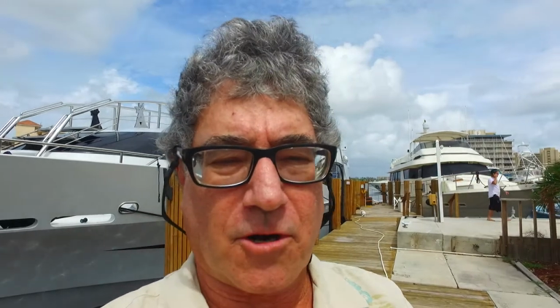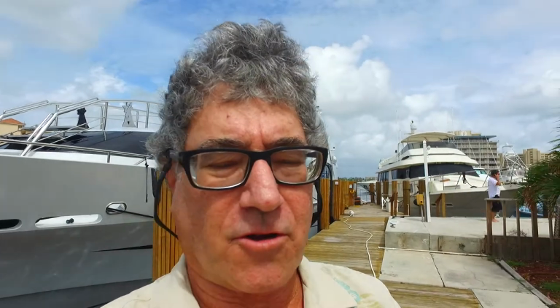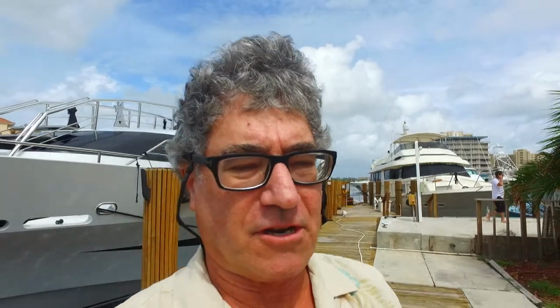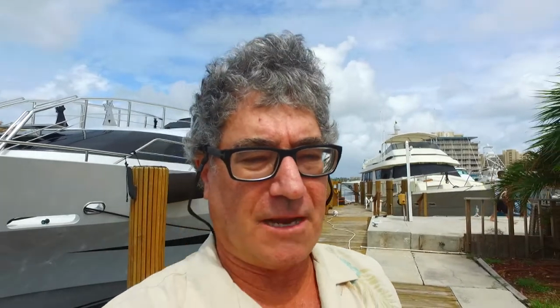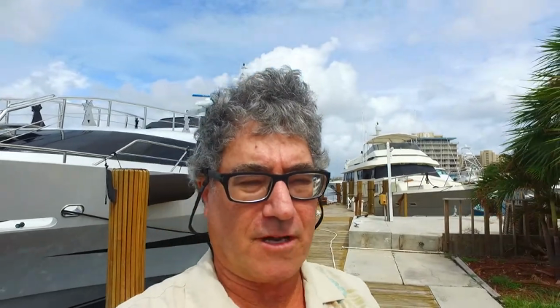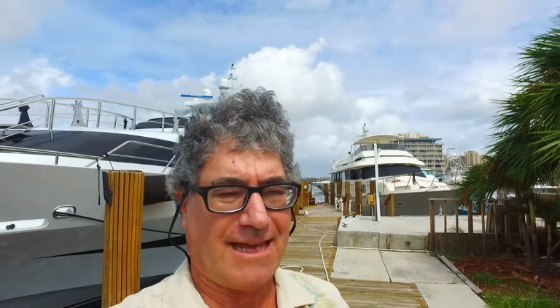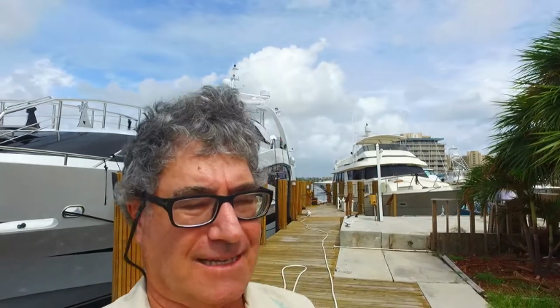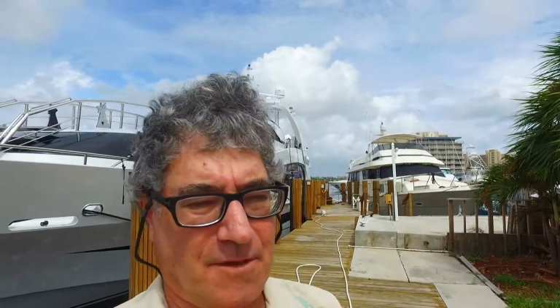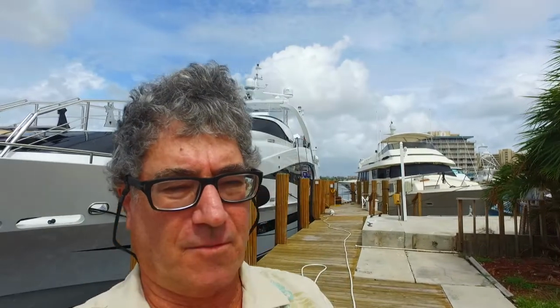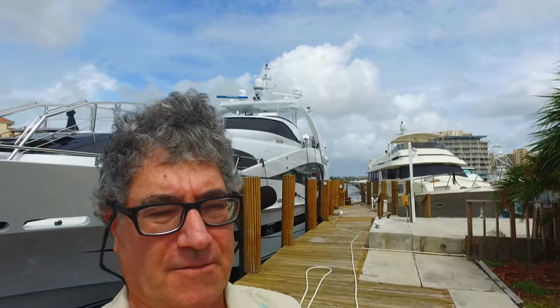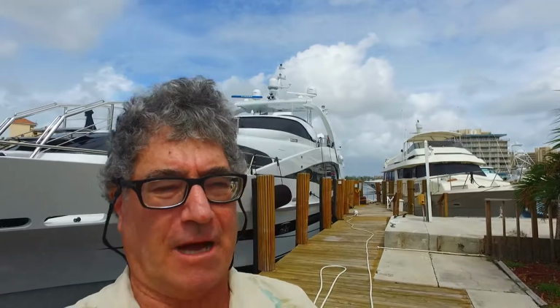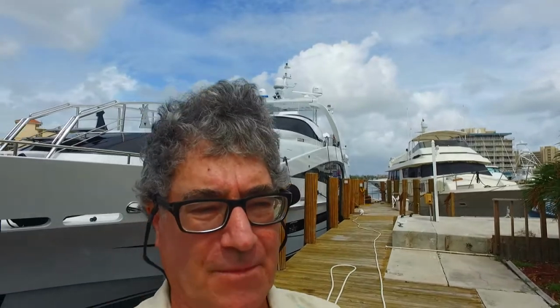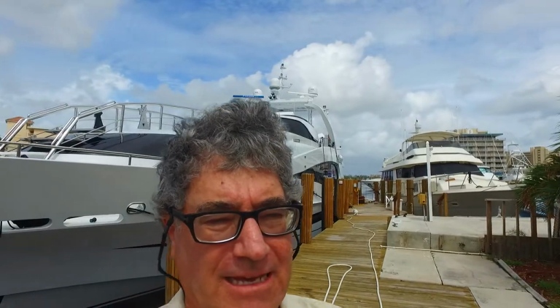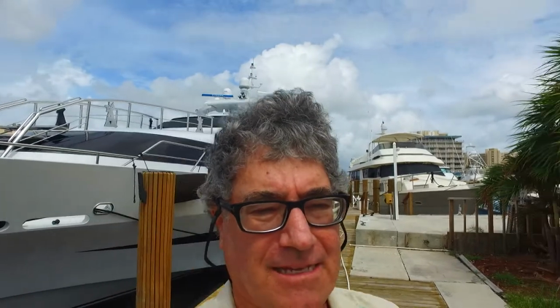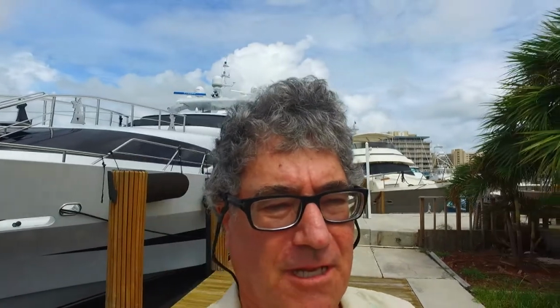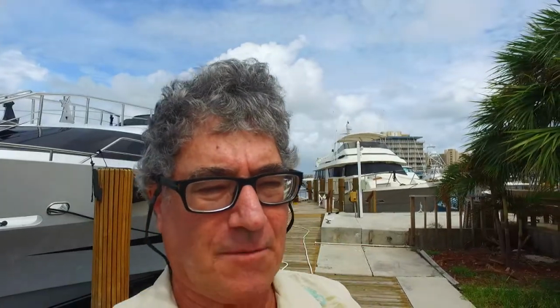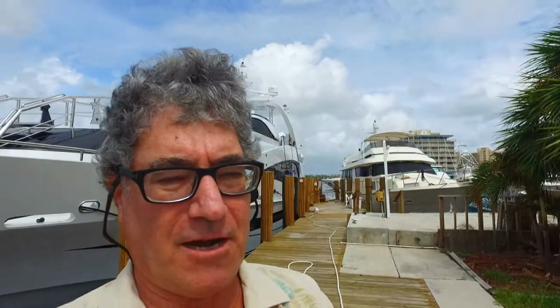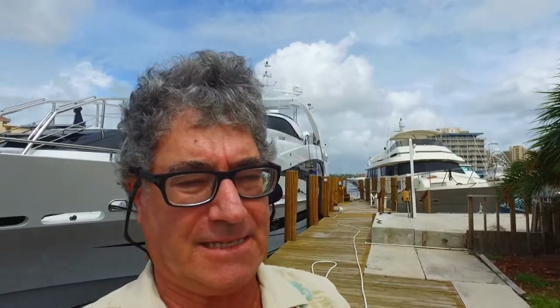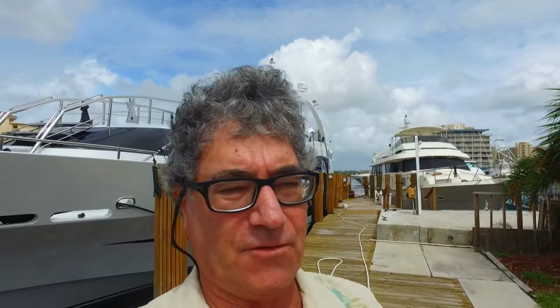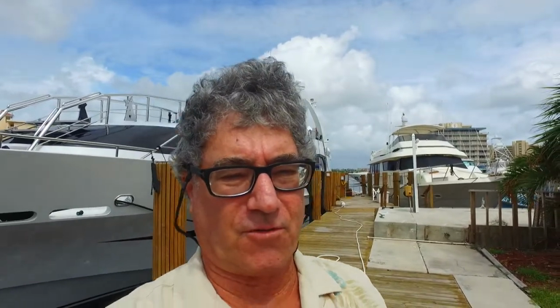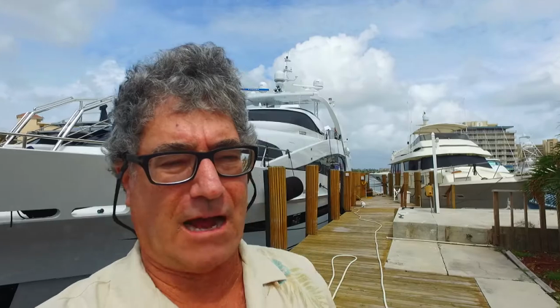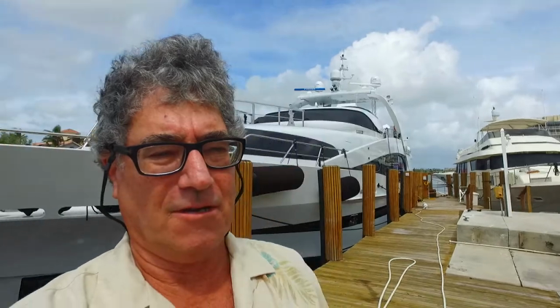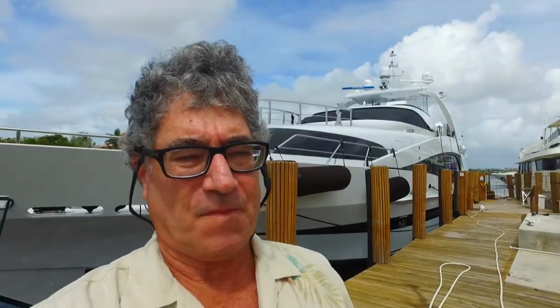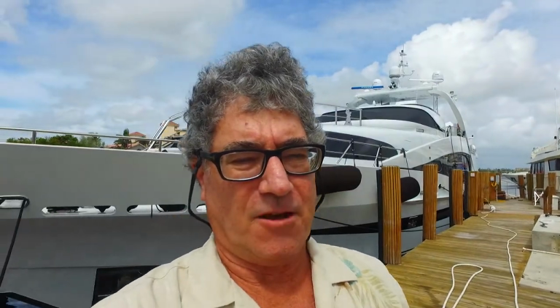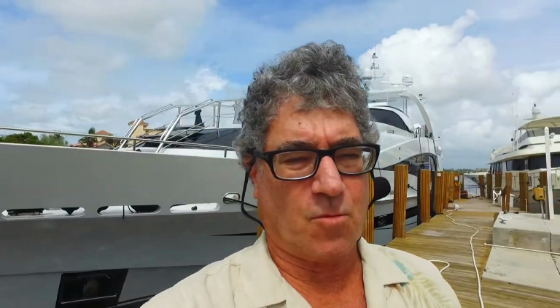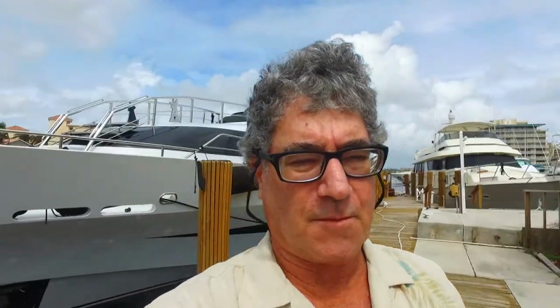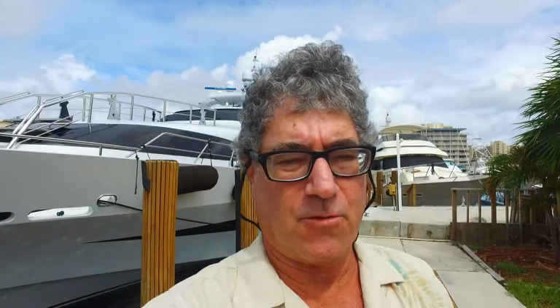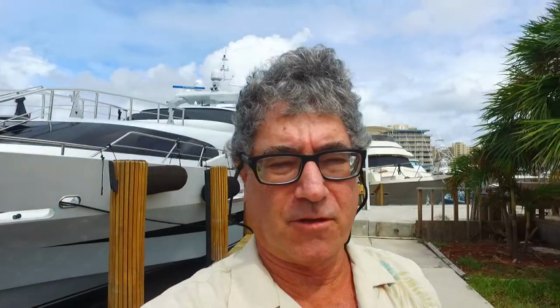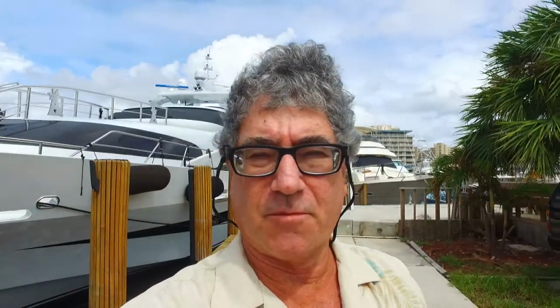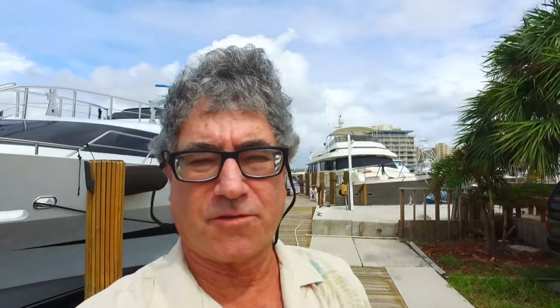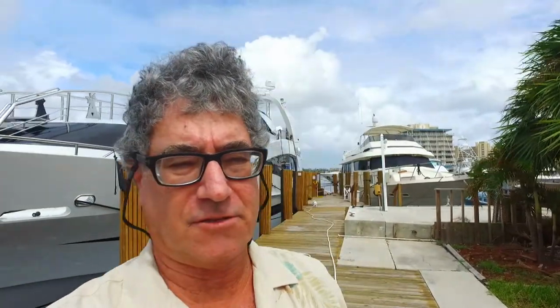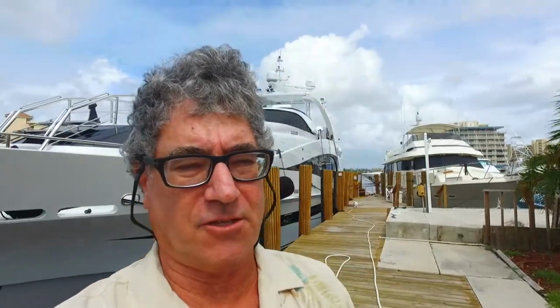Randleburg, your concierge yacht broker. I love that yacht.com. In front of me — or actually behind me — is a Millennium 118 footer. Wow! They're doing some work on it, but we're getting ready to list the boat for sale, so stay tuned.